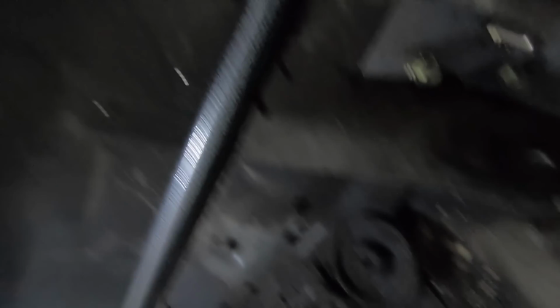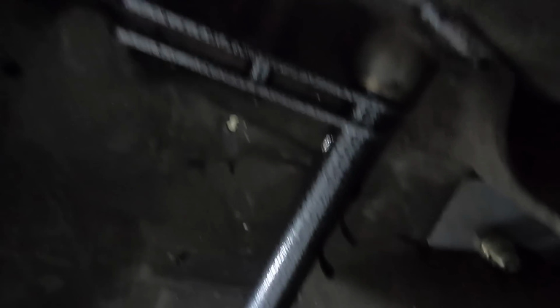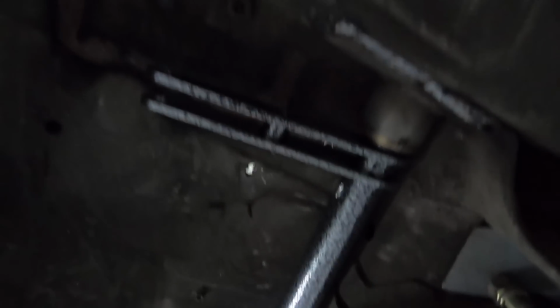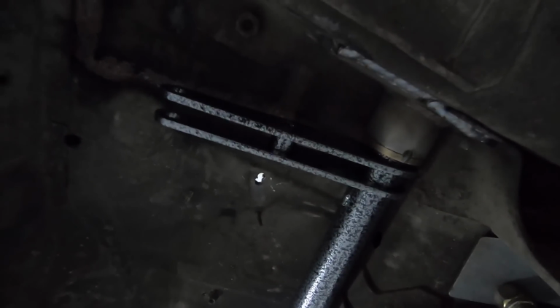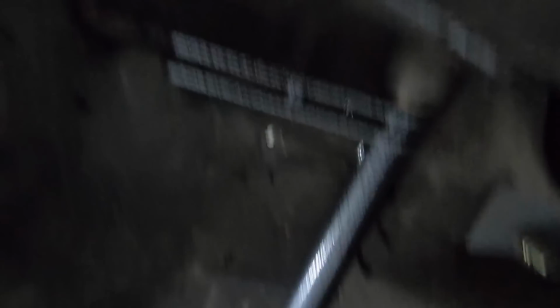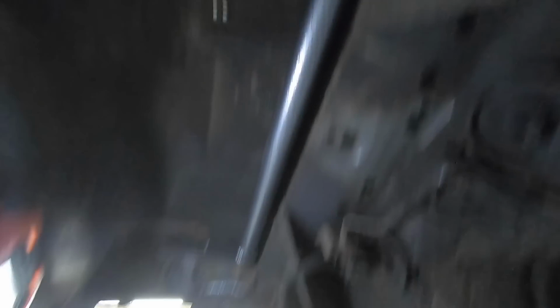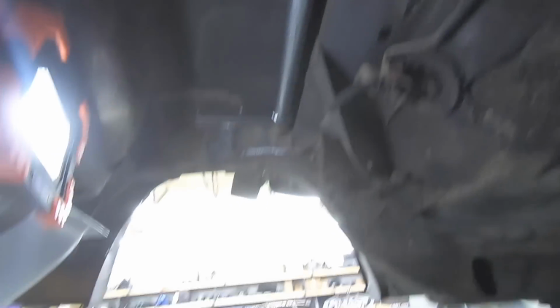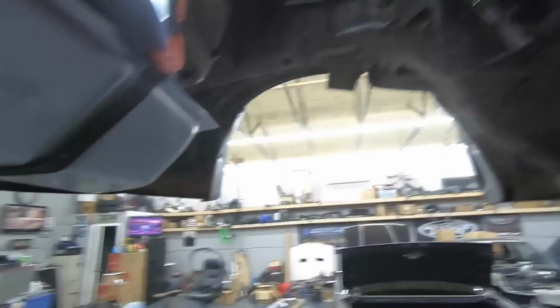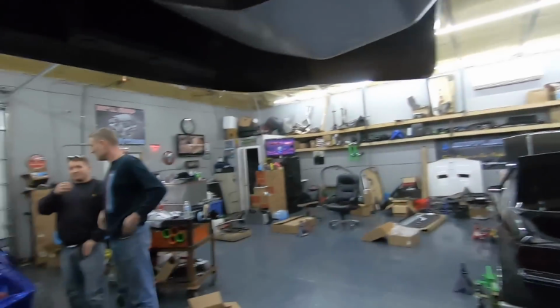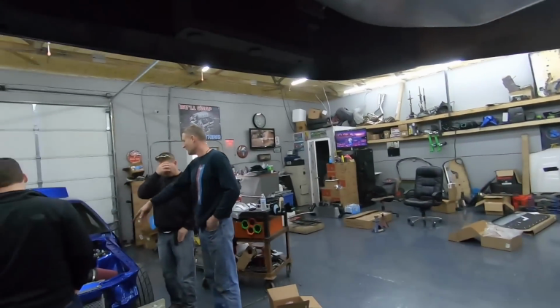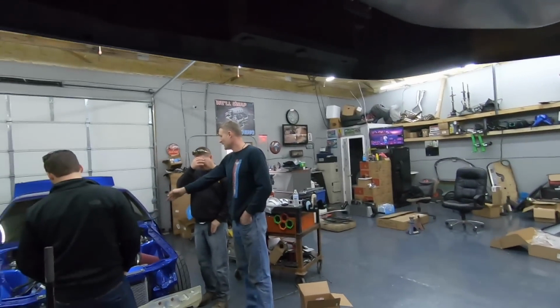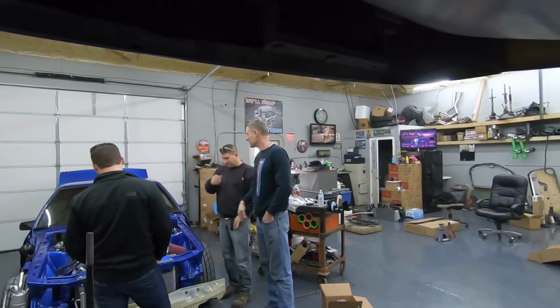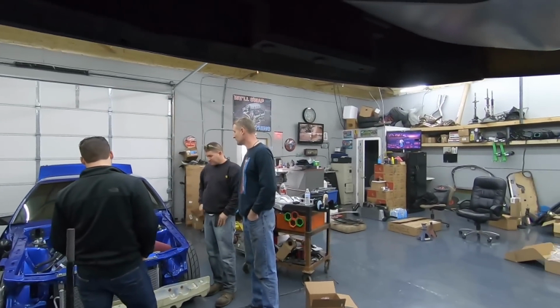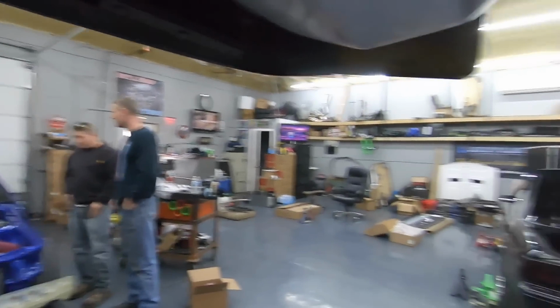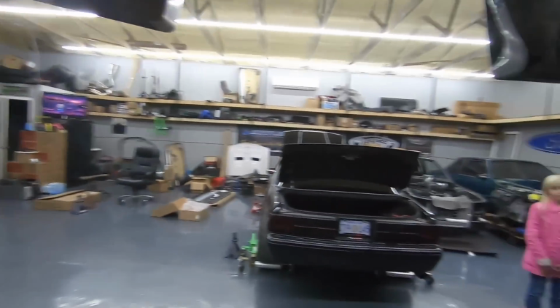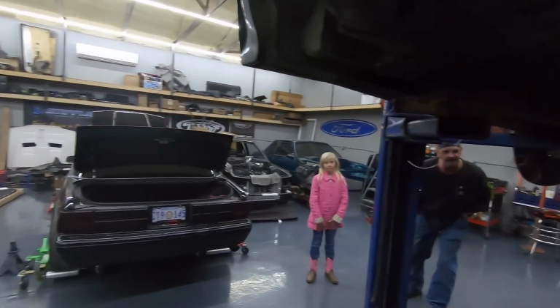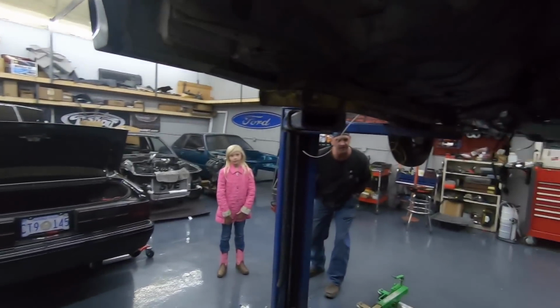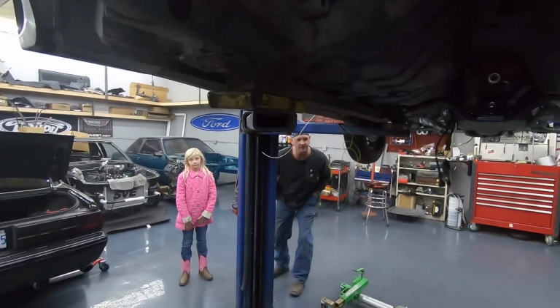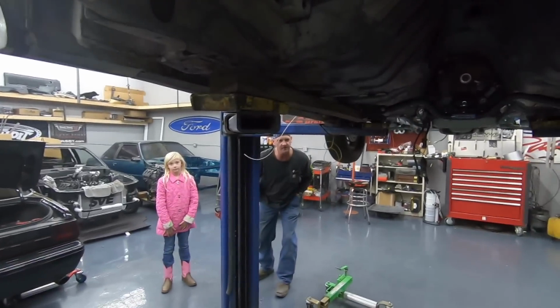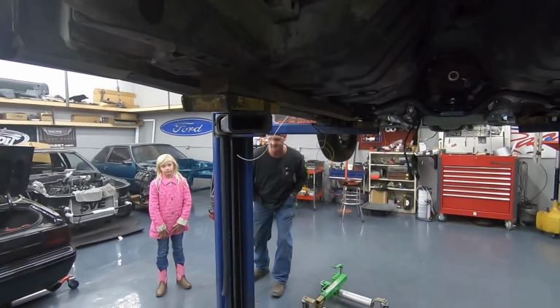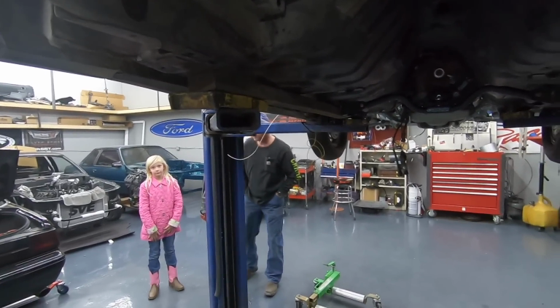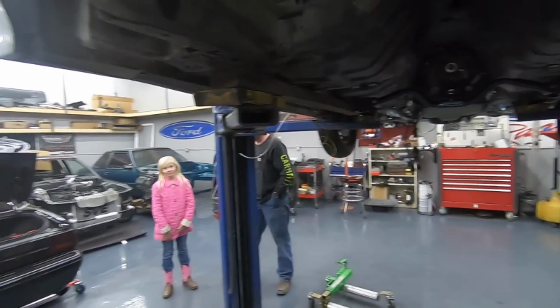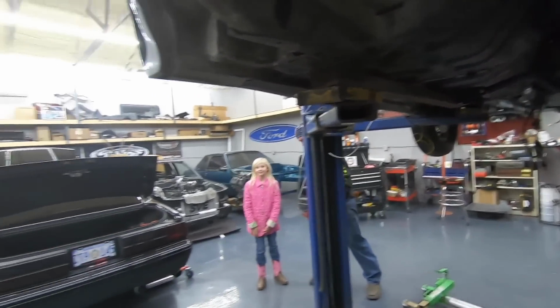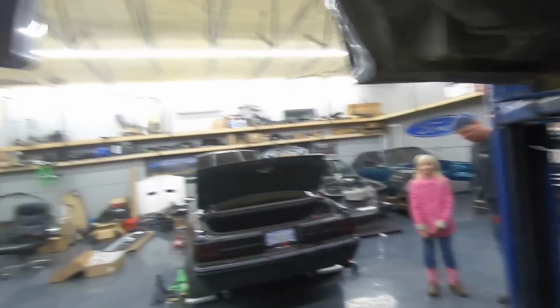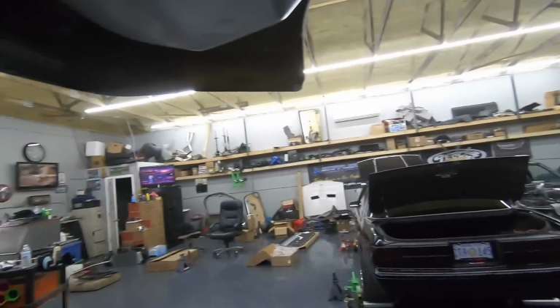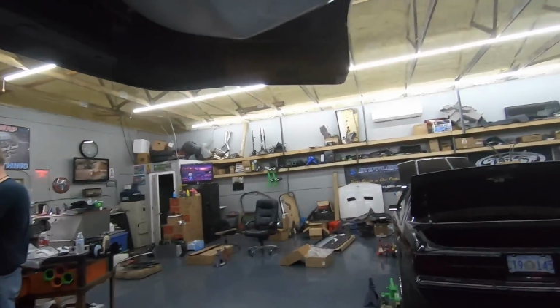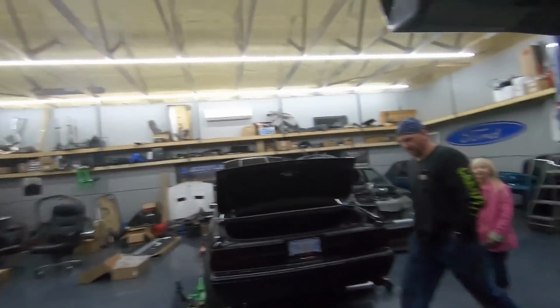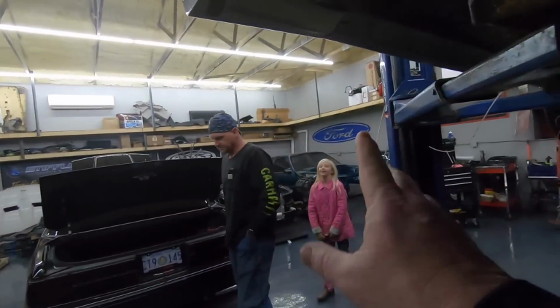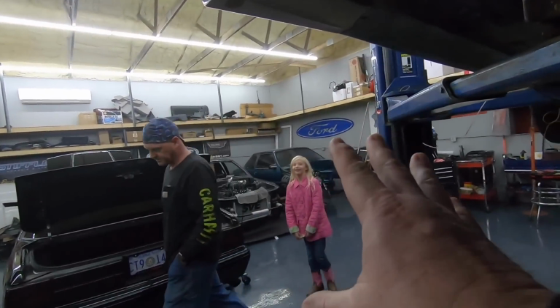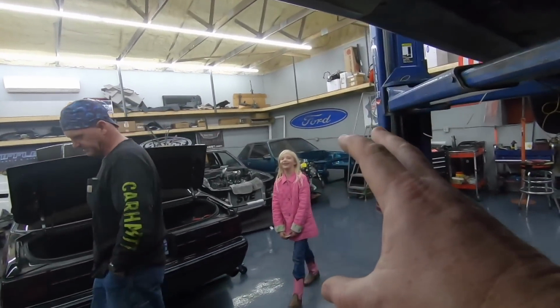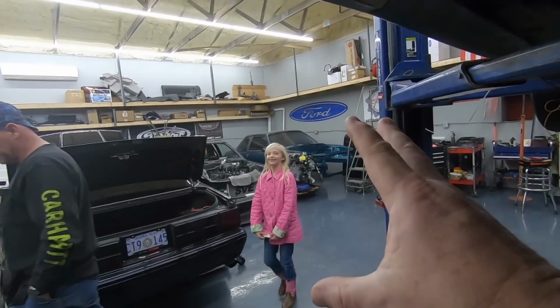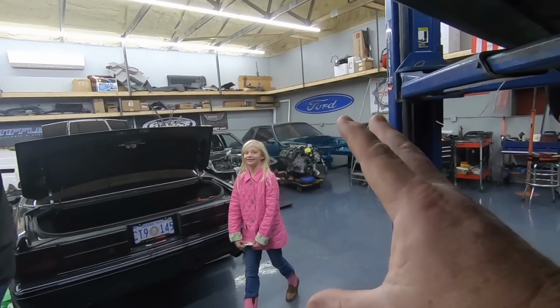All right boys, I guess we're going to wrap it up there. No, we're not talking about the black car right now — don't say anything about the black car.